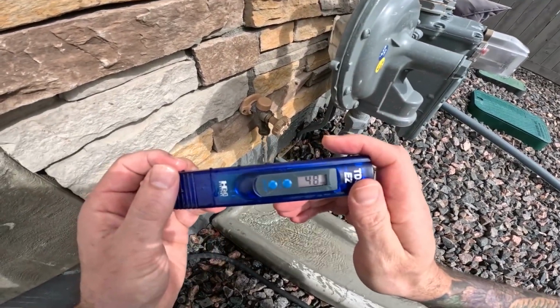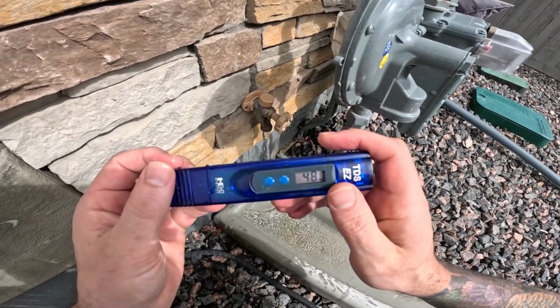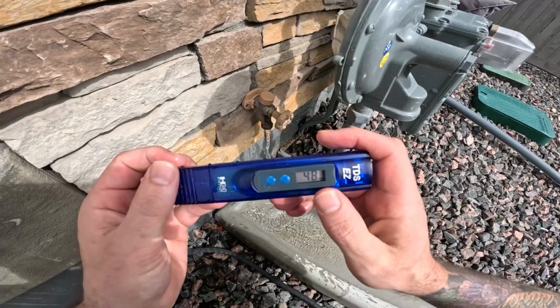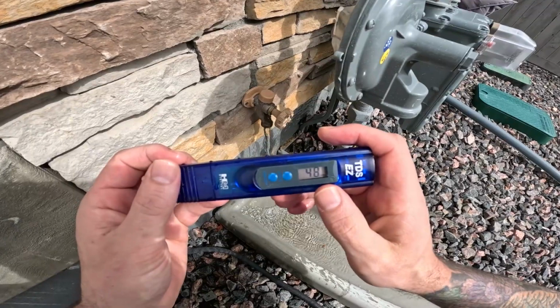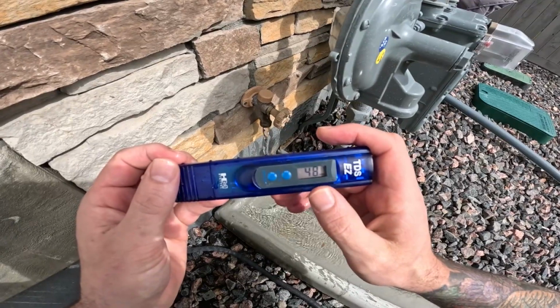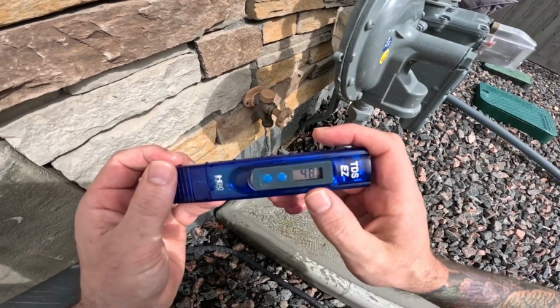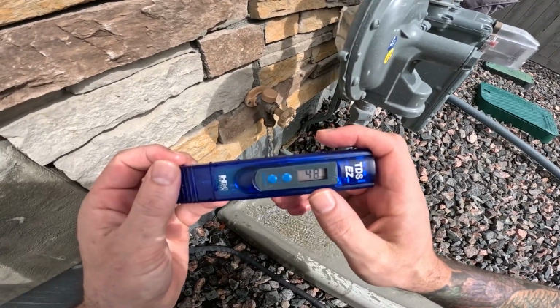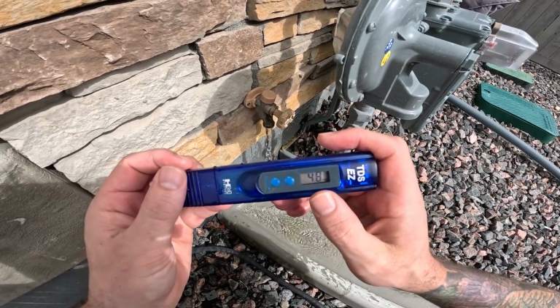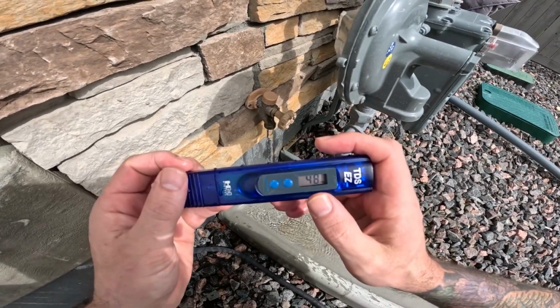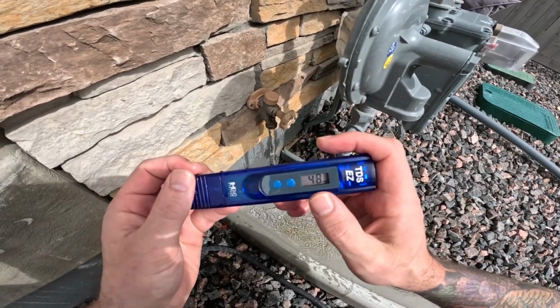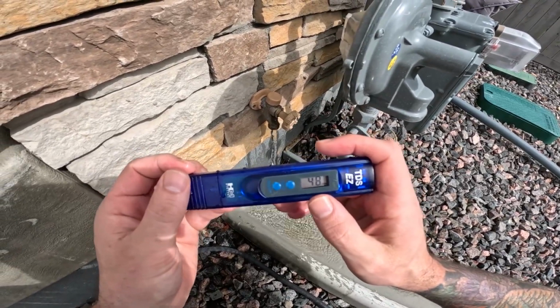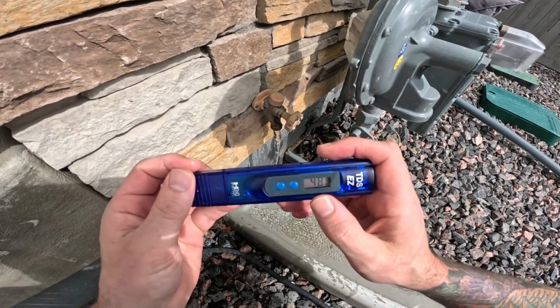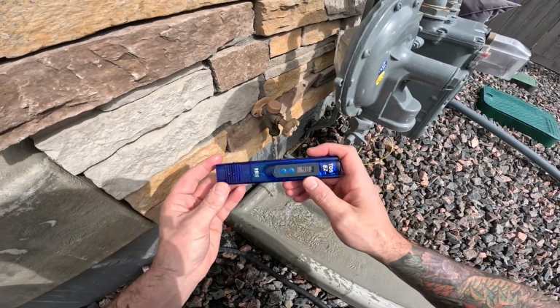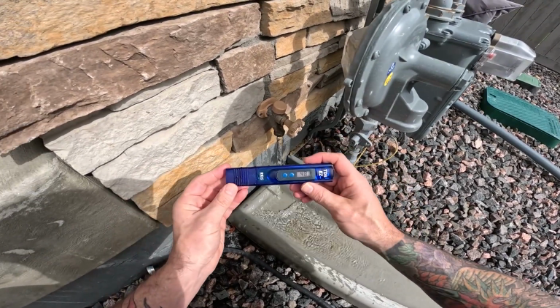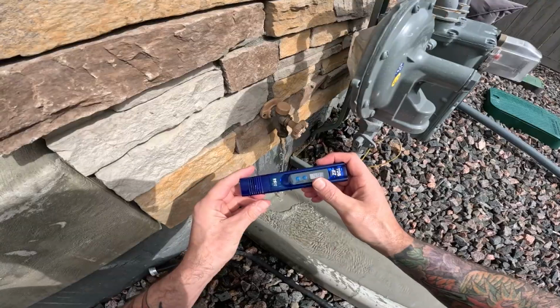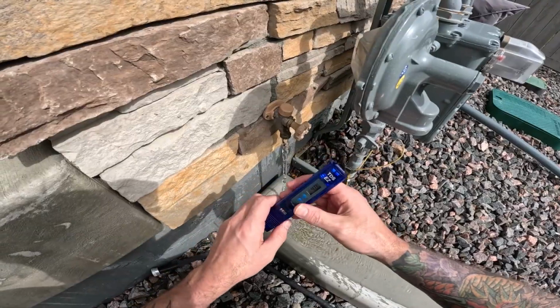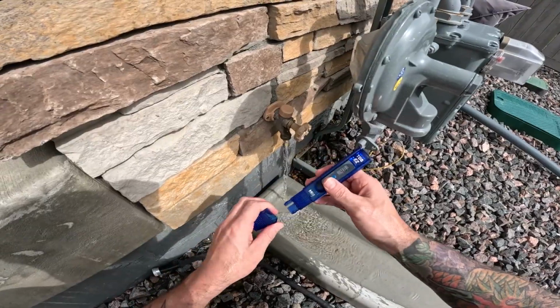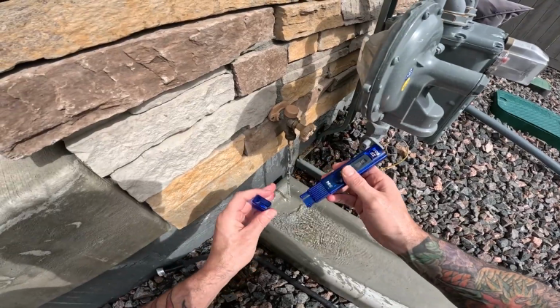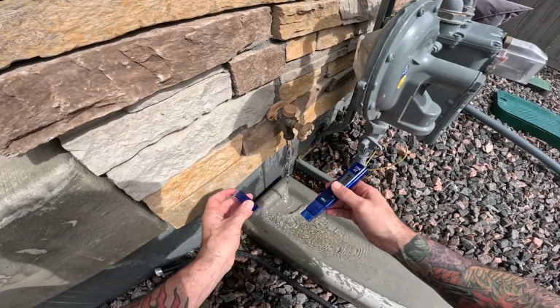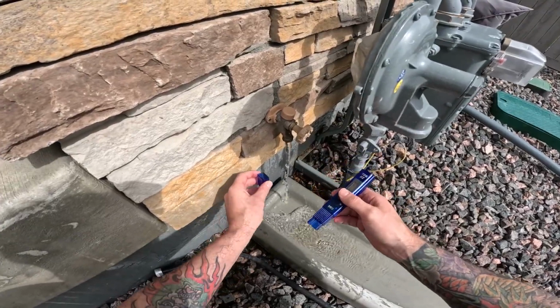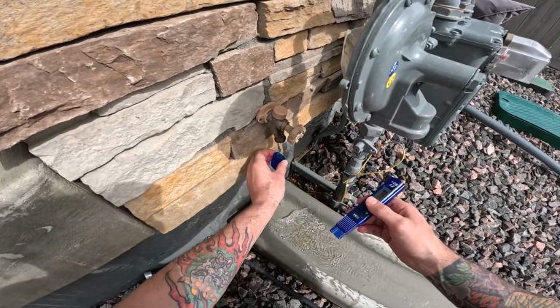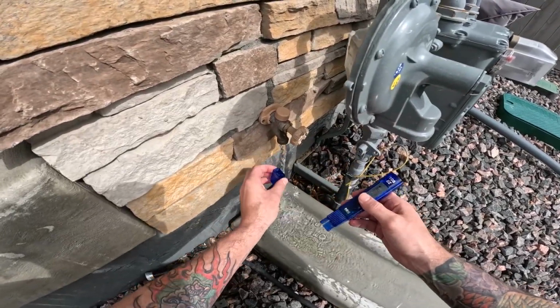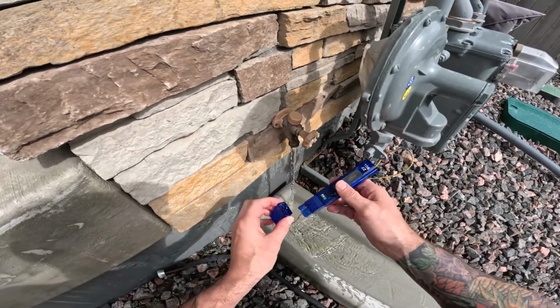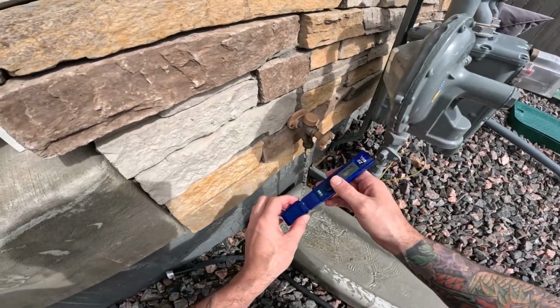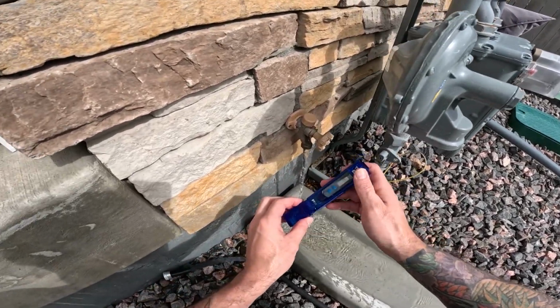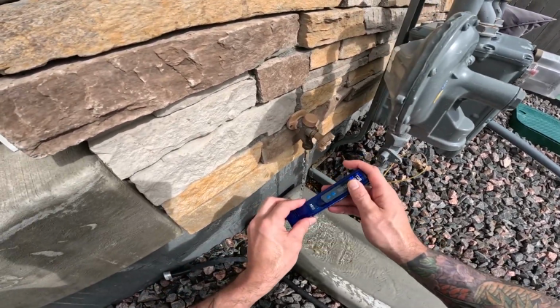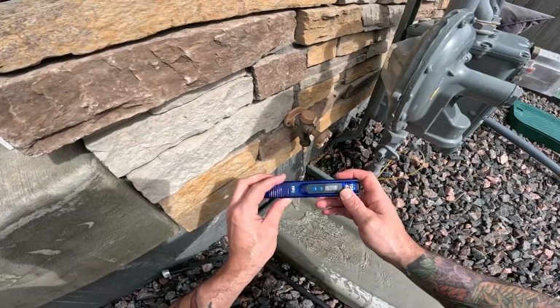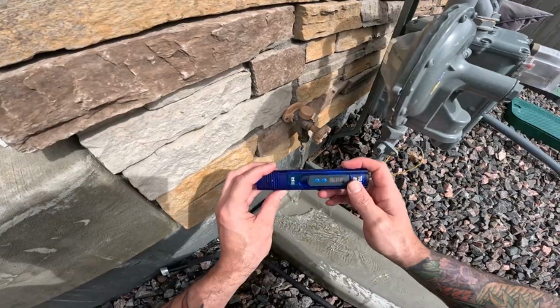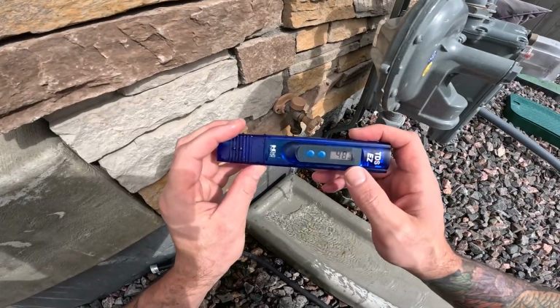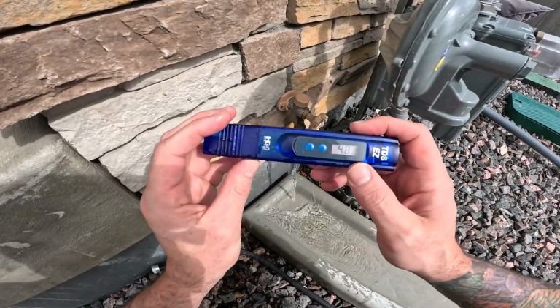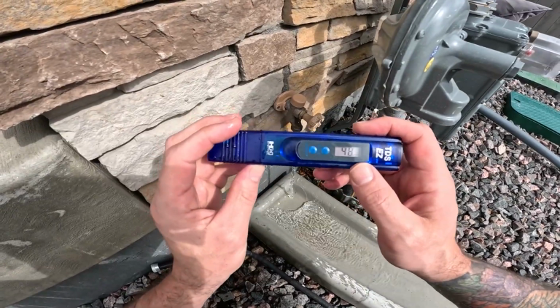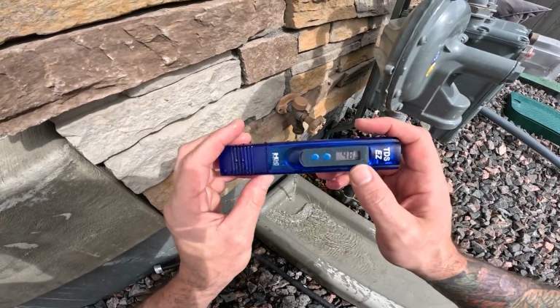Stick this right into the cap and you get your PPM reading. My water is very good — 48 PPM. You can also fill up a little cup of water, but you don't really need to. That is how you test the TDS of your water.